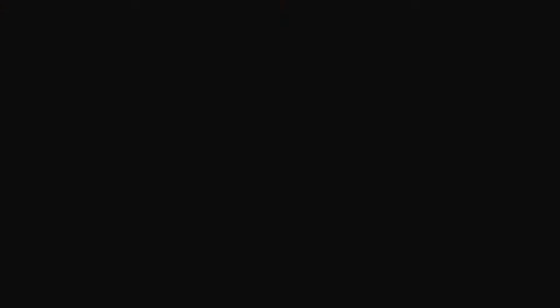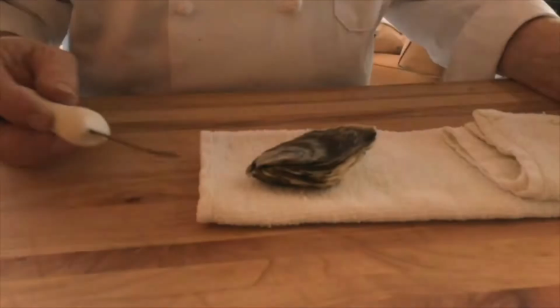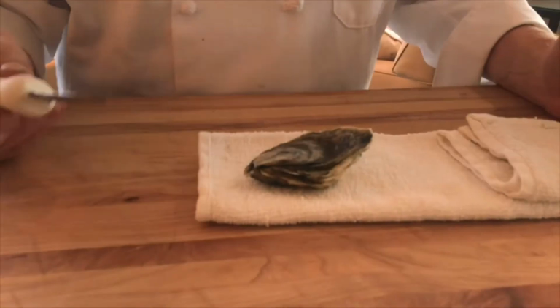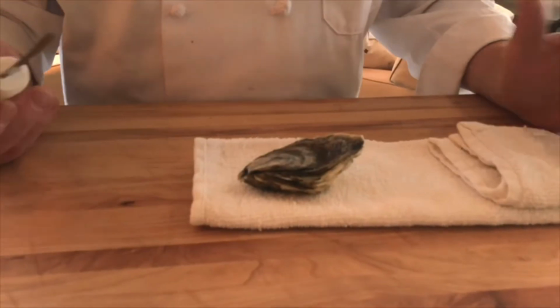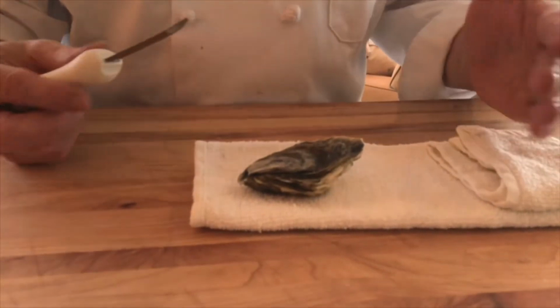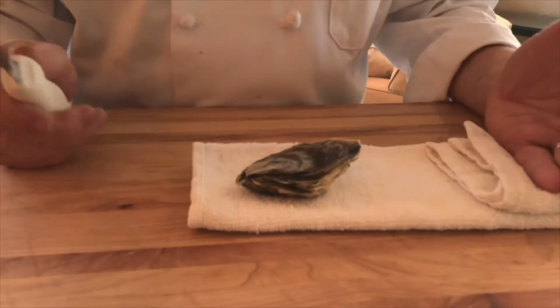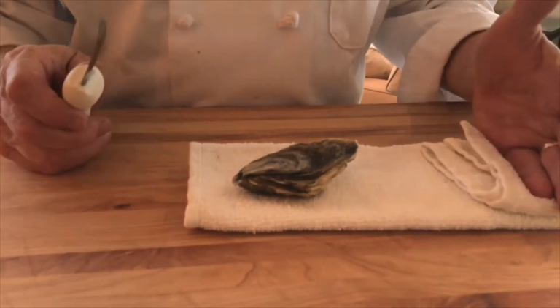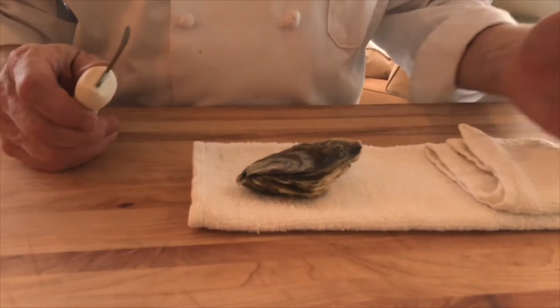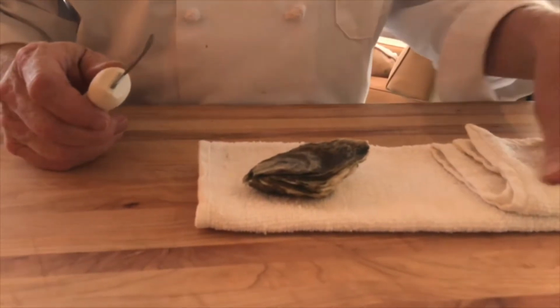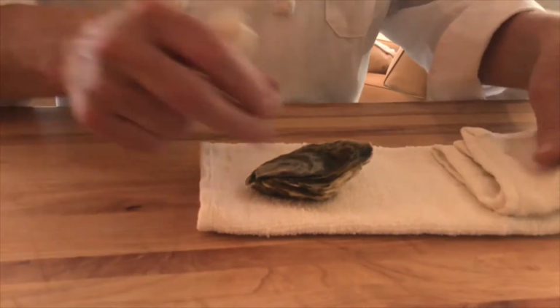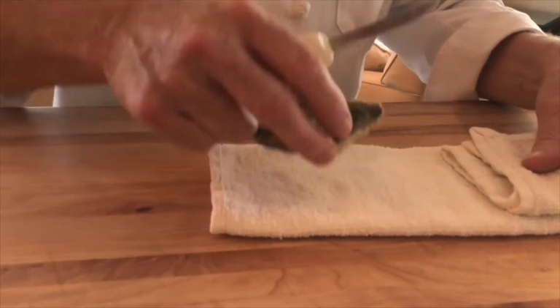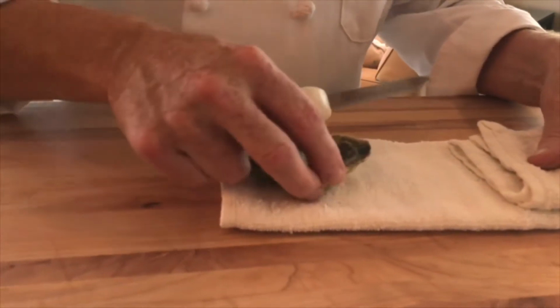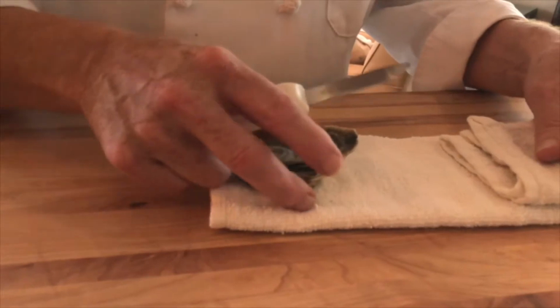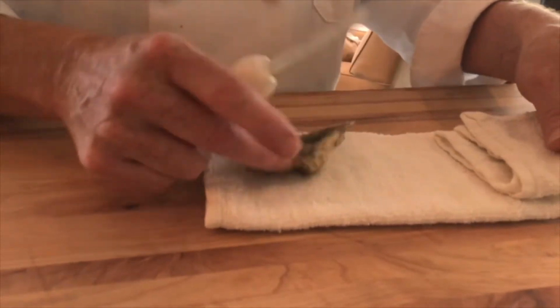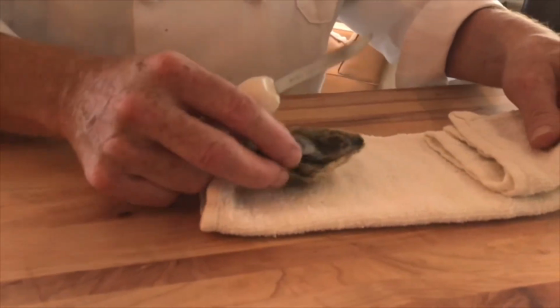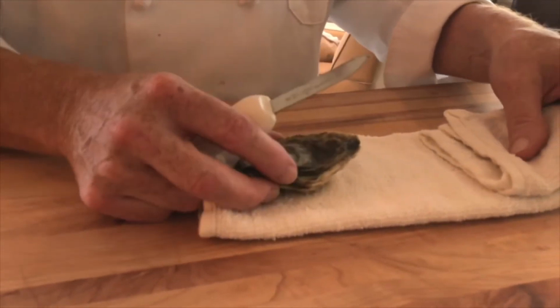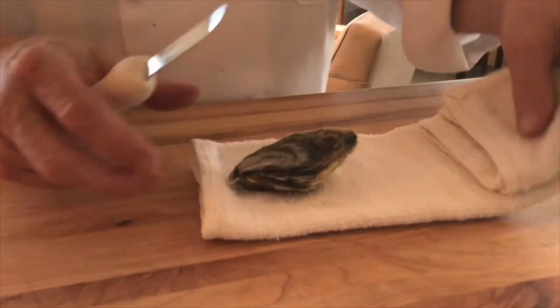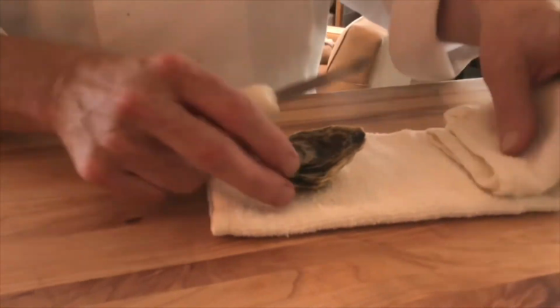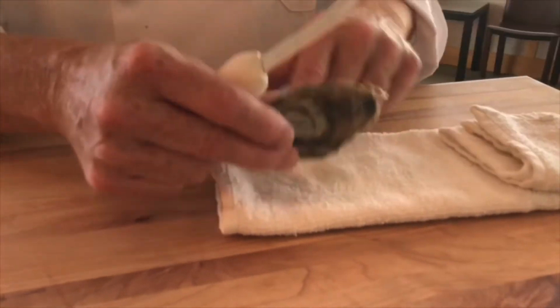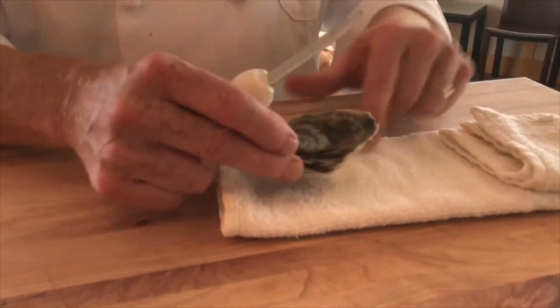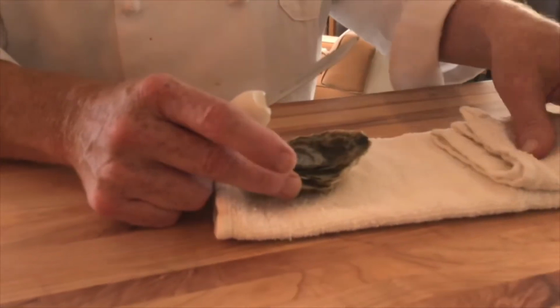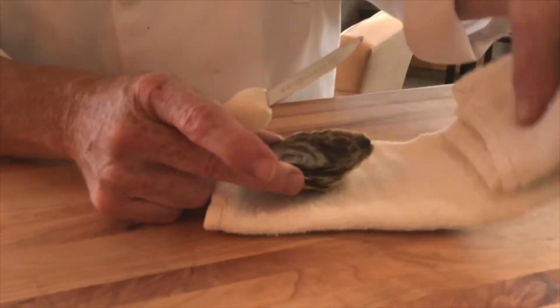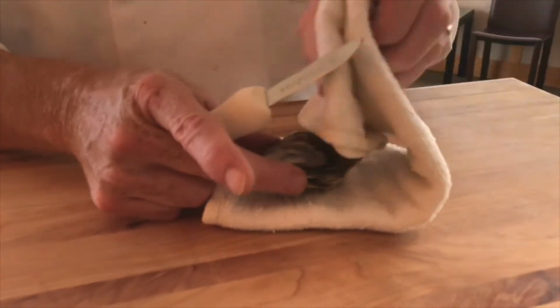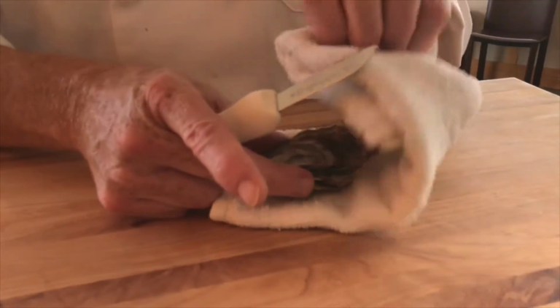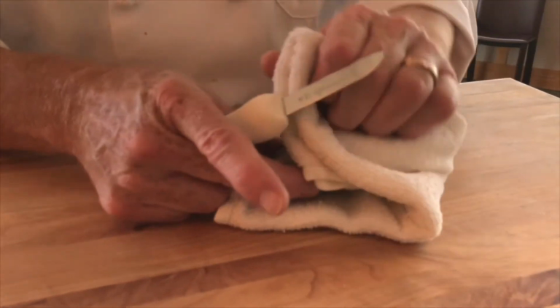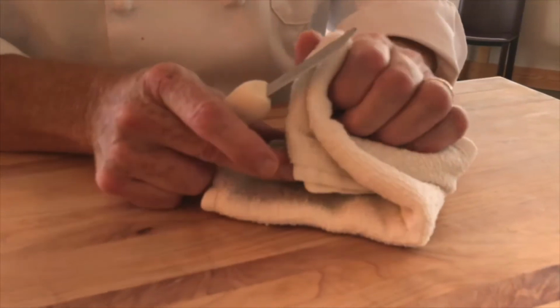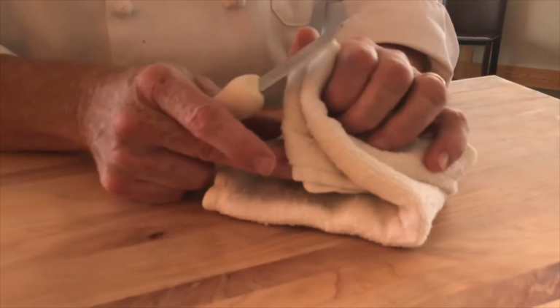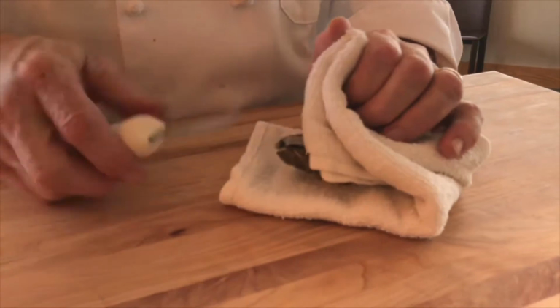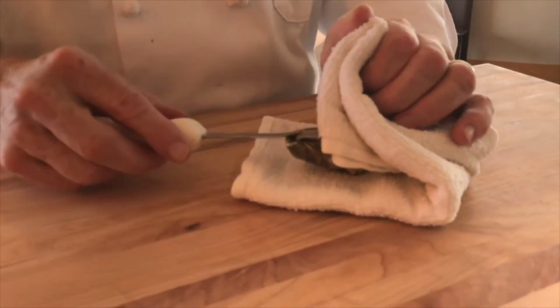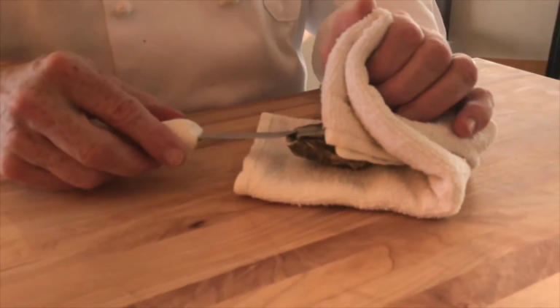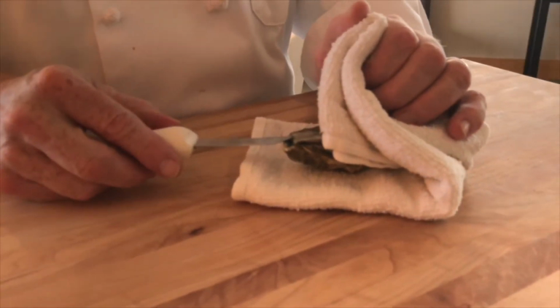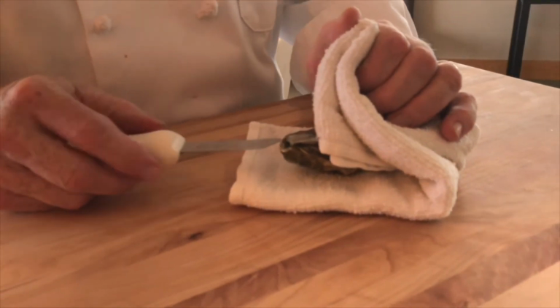The most important thing is that you're going to protect yourself. On the dry towel, lying flat, round side down, put the towel over and that's going to protect your hand.